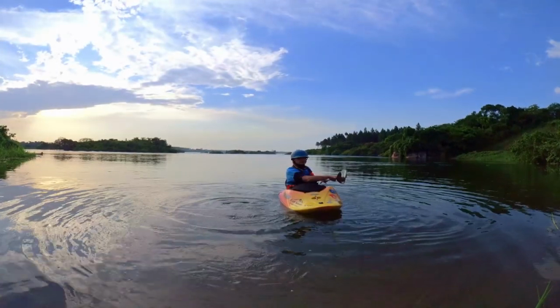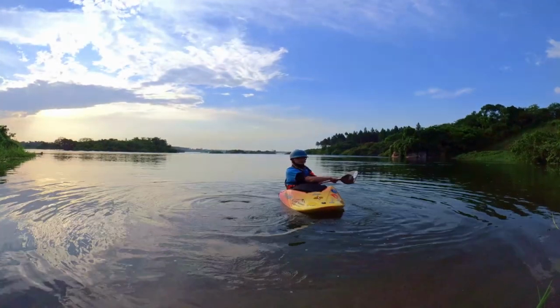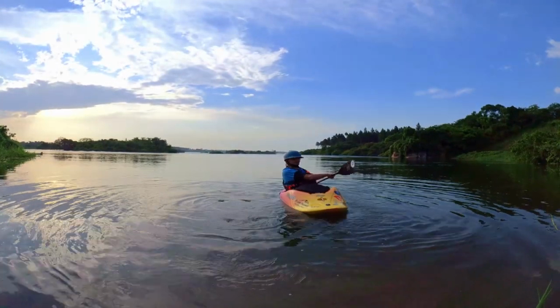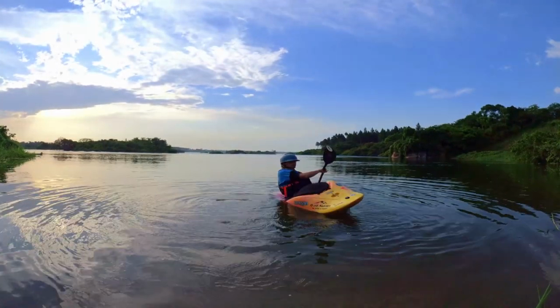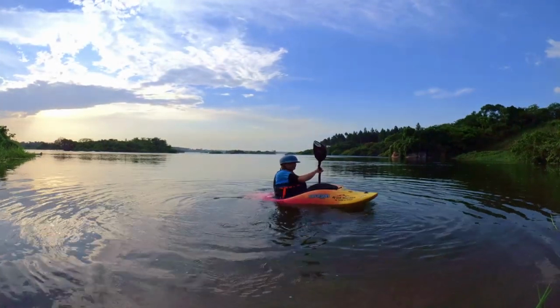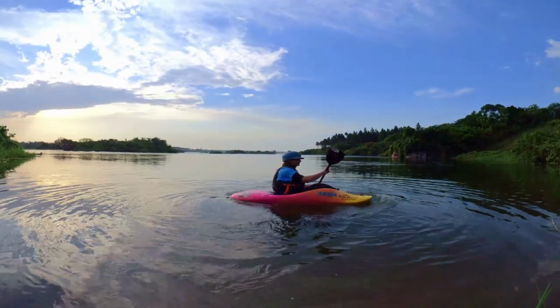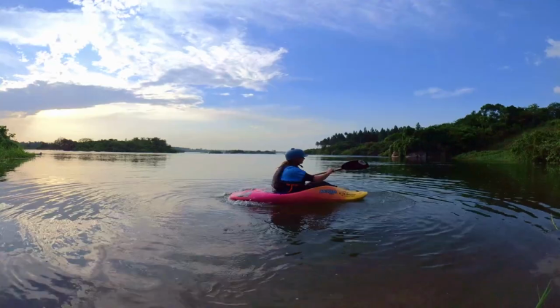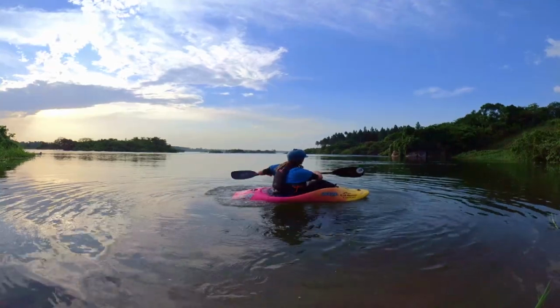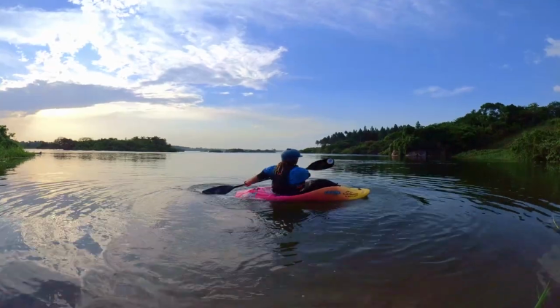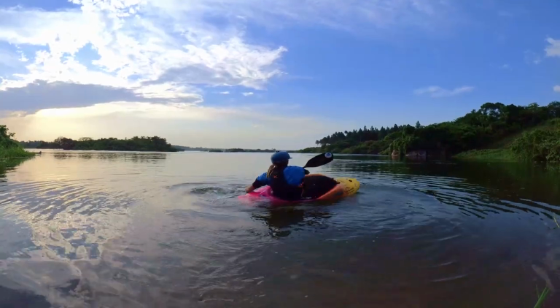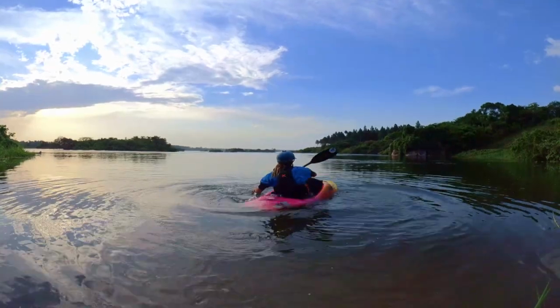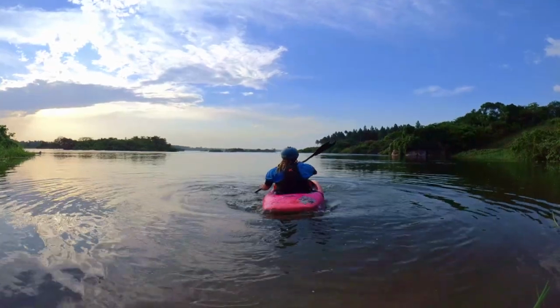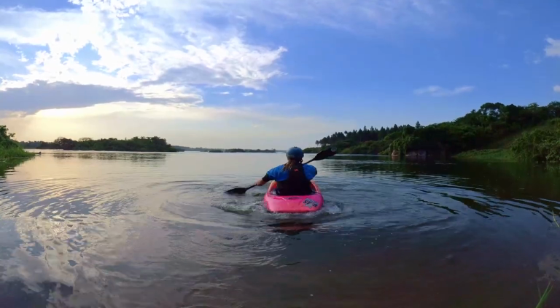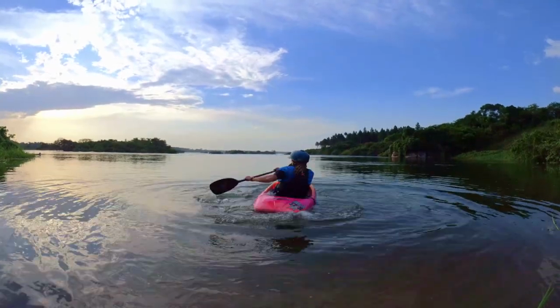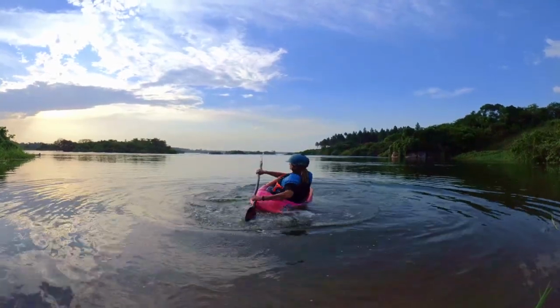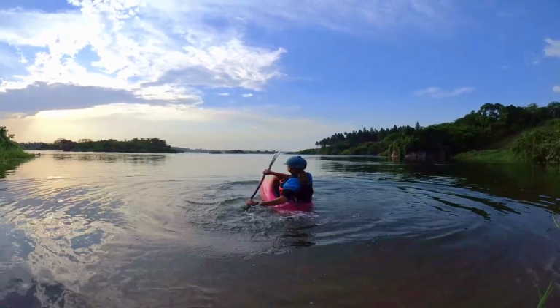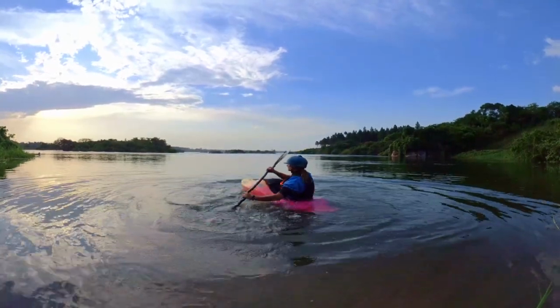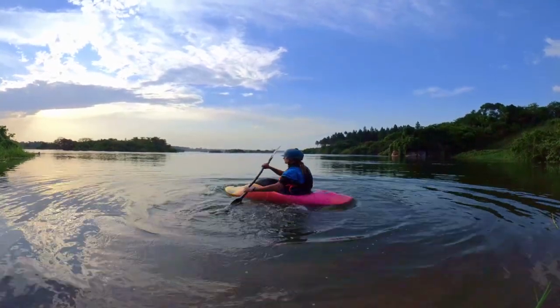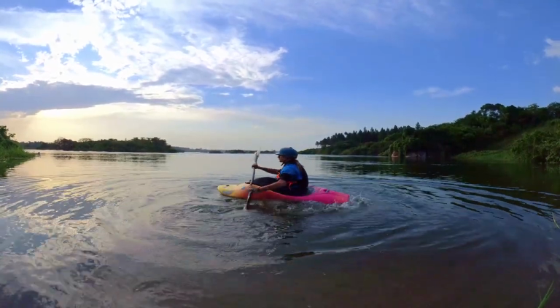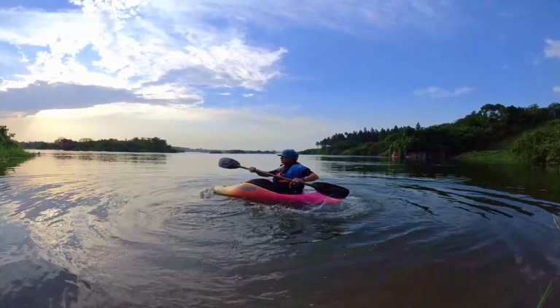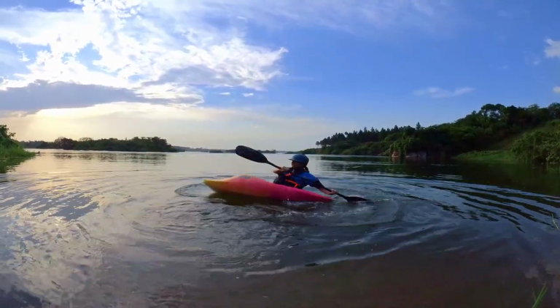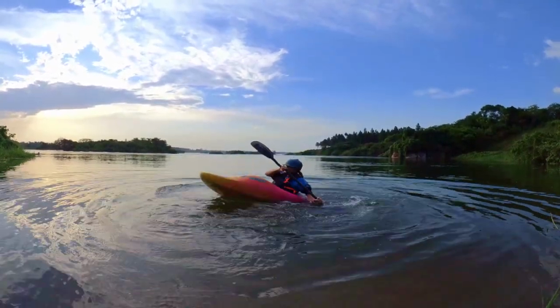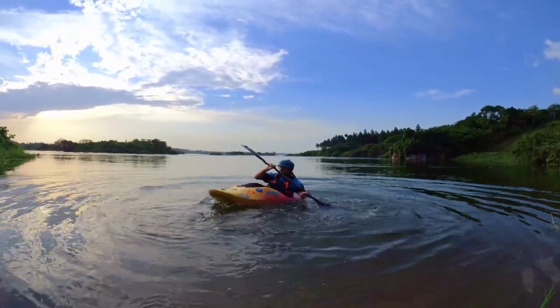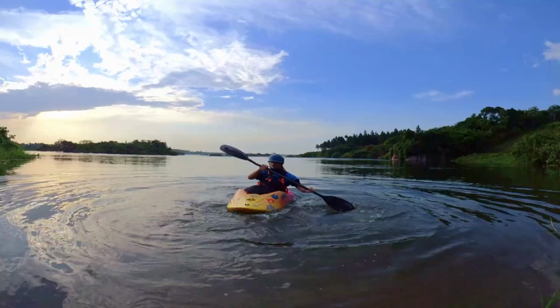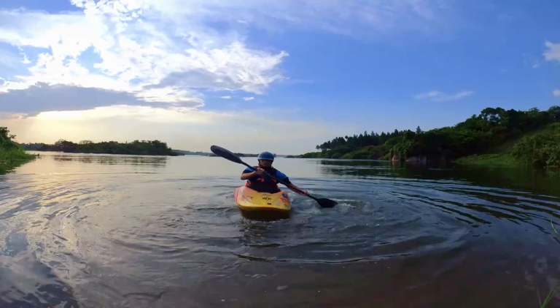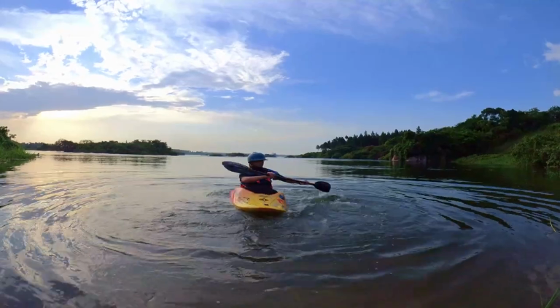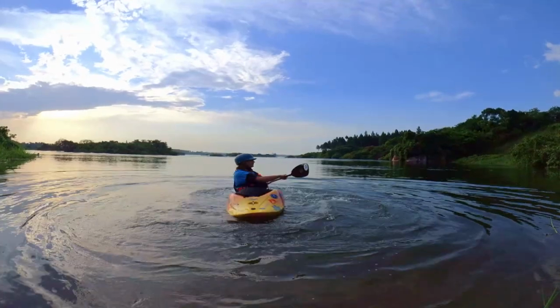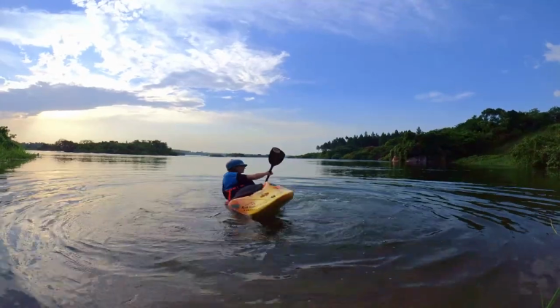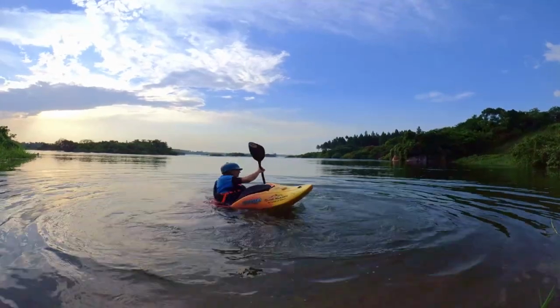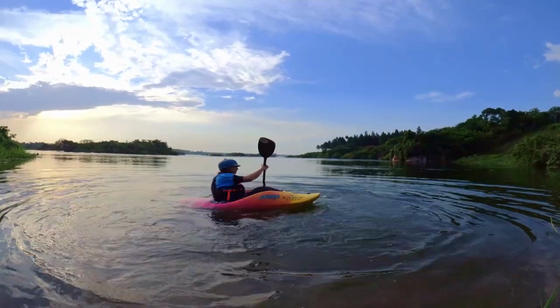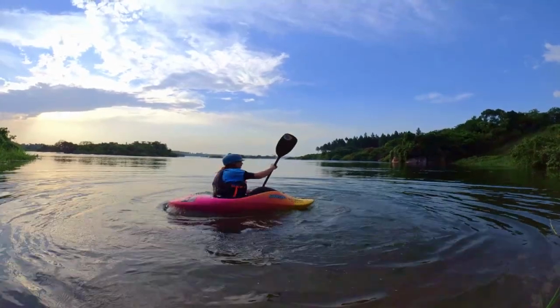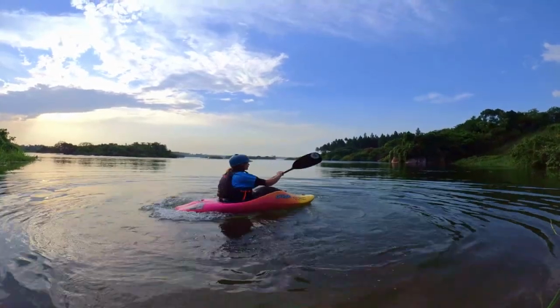Put your blade at the tail and tilt the boat to the opposite side. Do a back sweep stroke while increasing the edge, and practice multiple times to get the motion in.